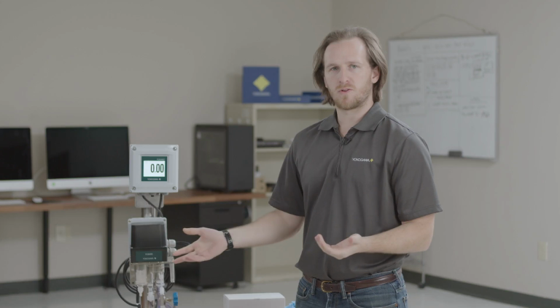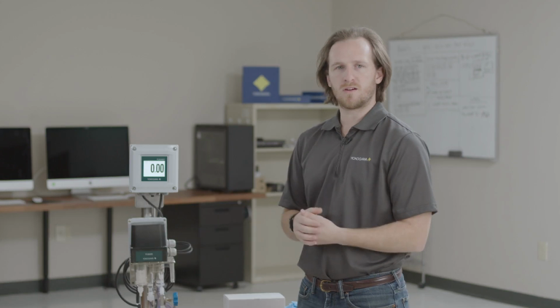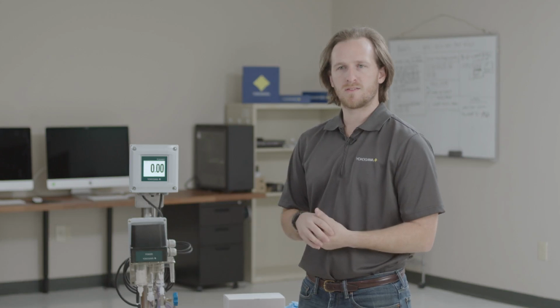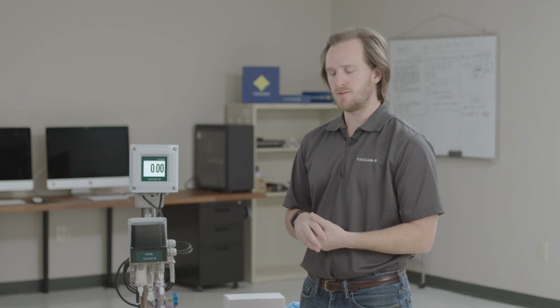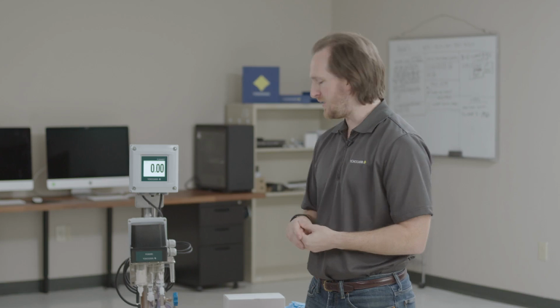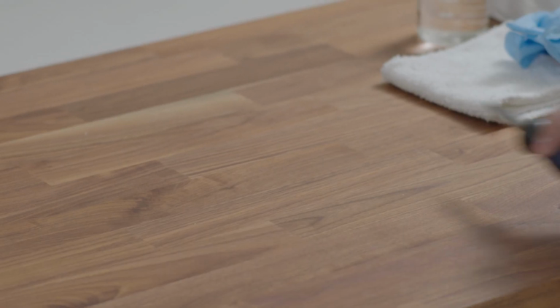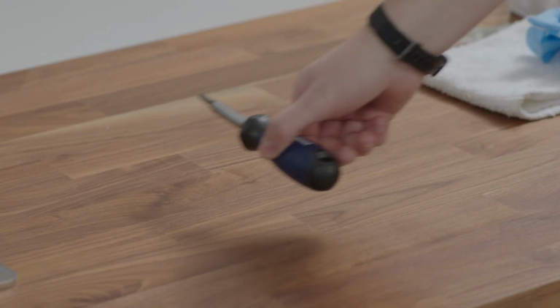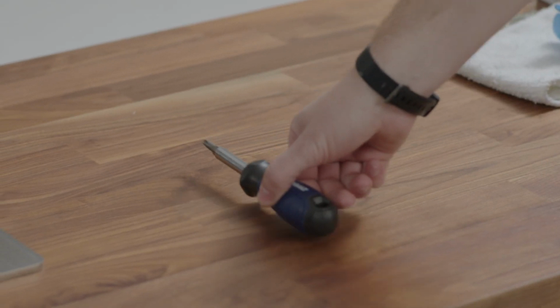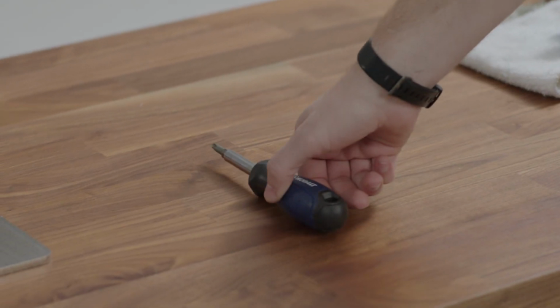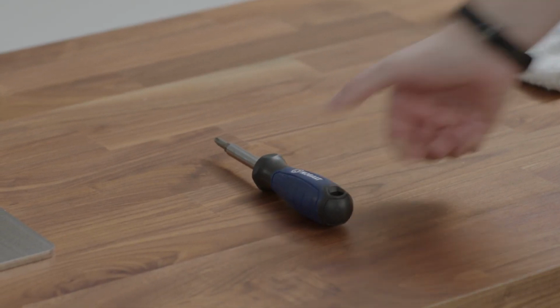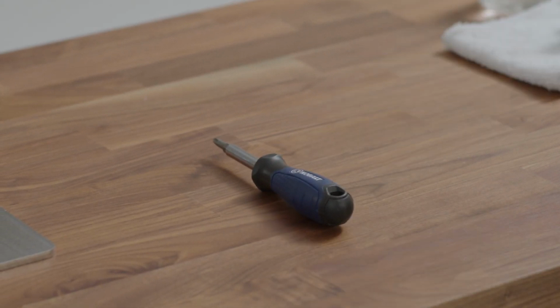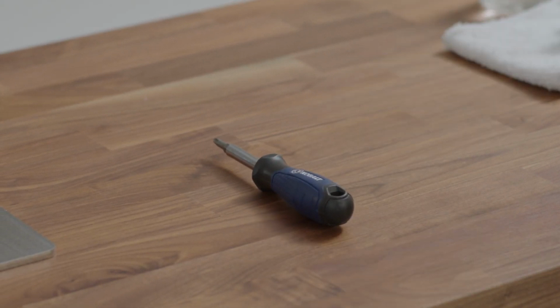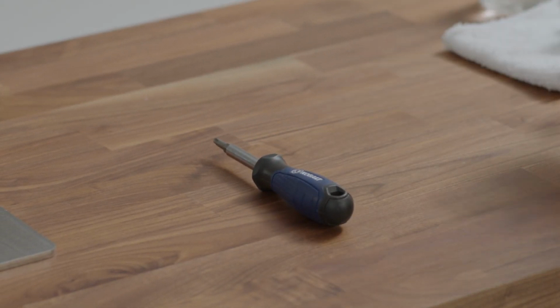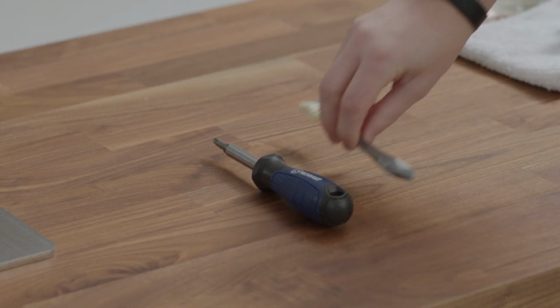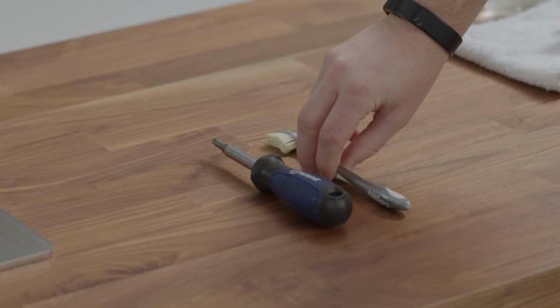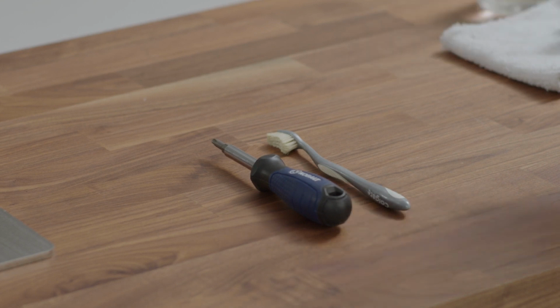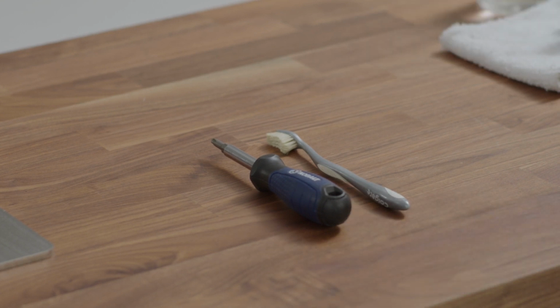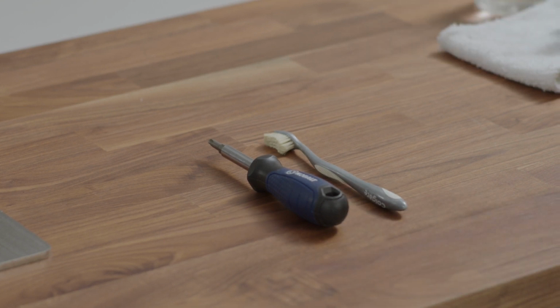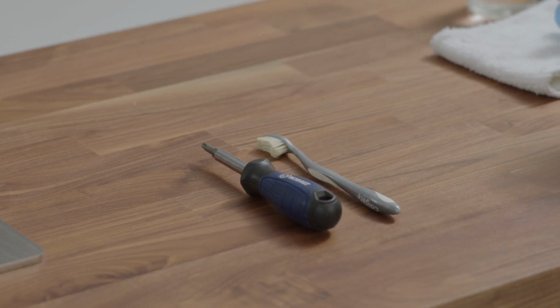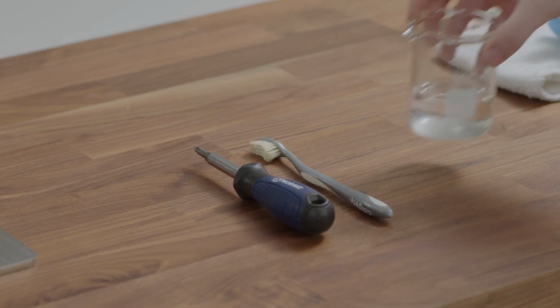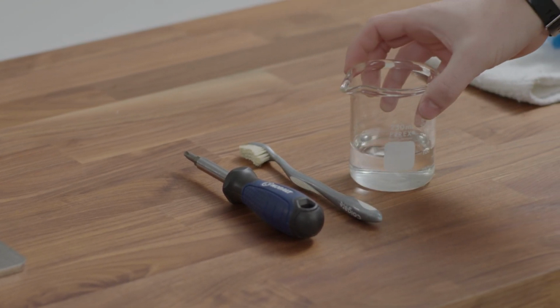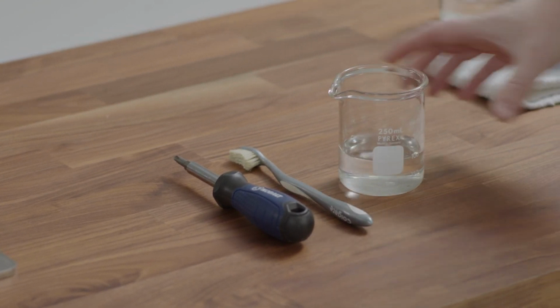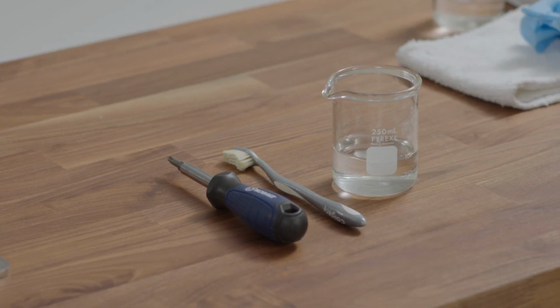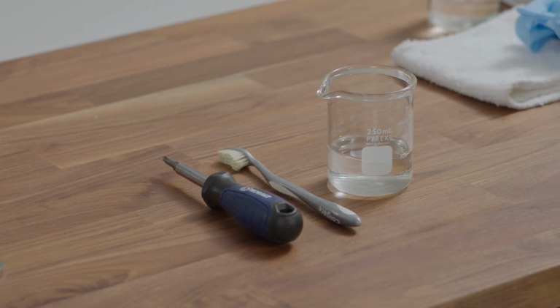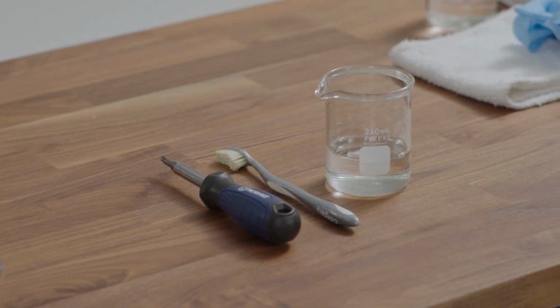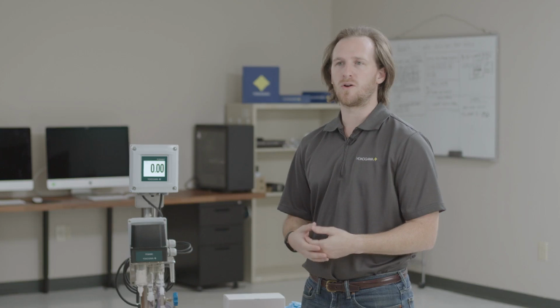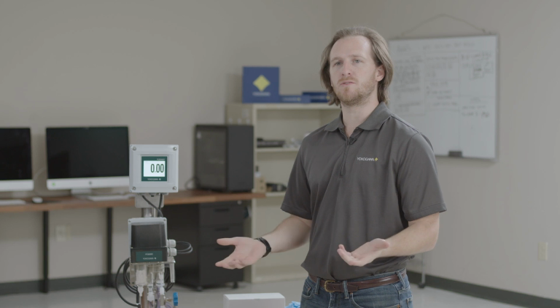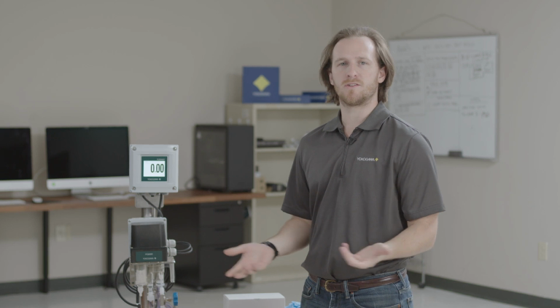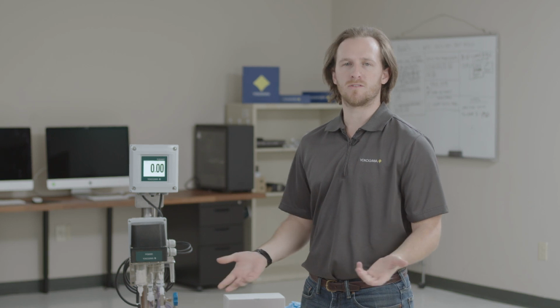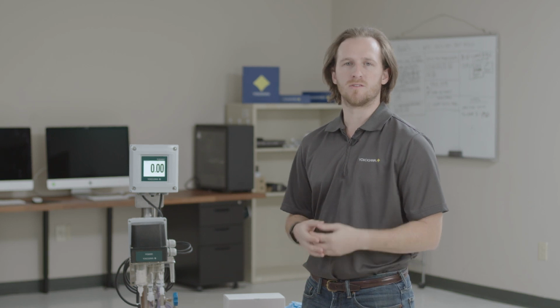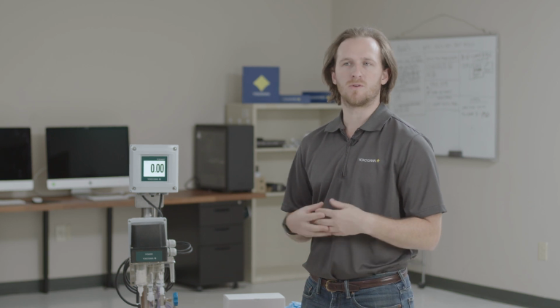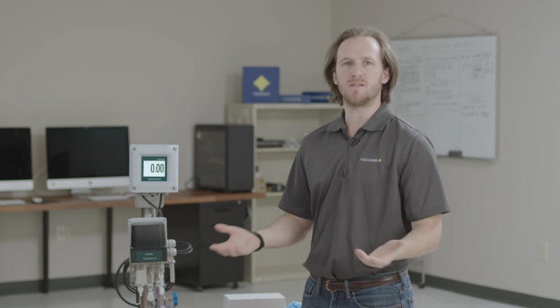For the cell maintenance, you'll need a Phillips head screwdriver, a soft bristle toothbrush, a container to place your beads in, as well as some either soapy water or a dilute hydrogen chloride solution to help clean the beads.